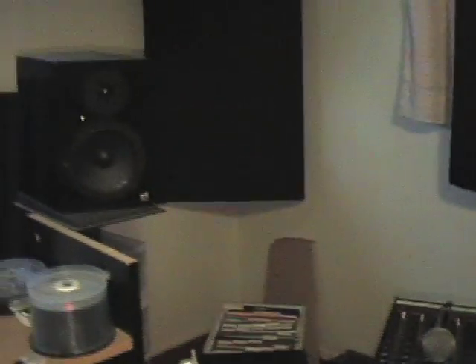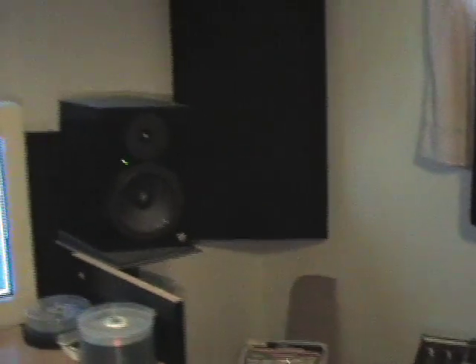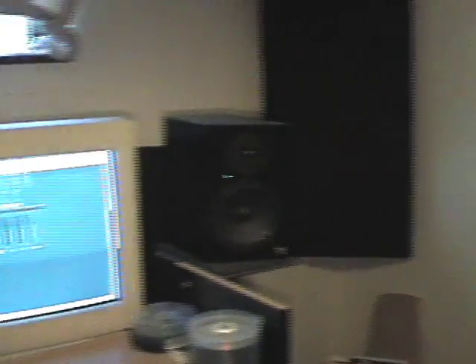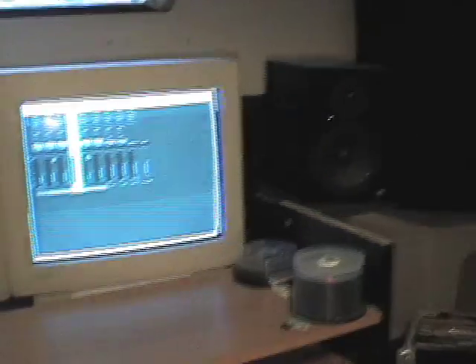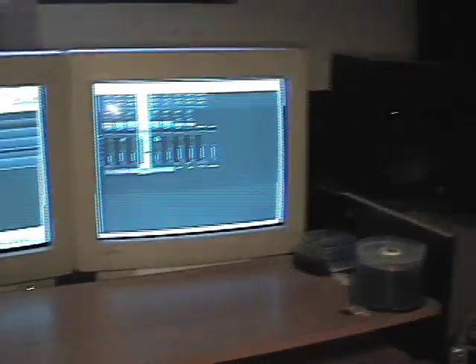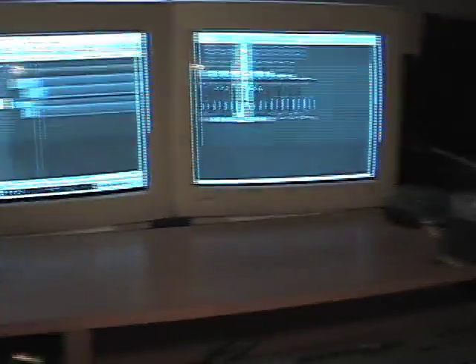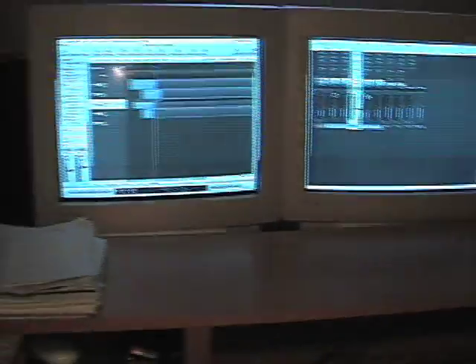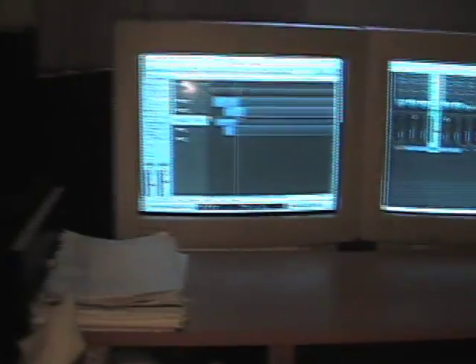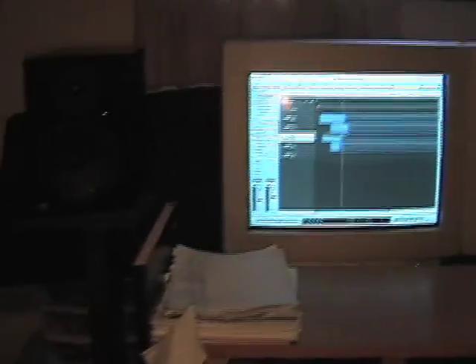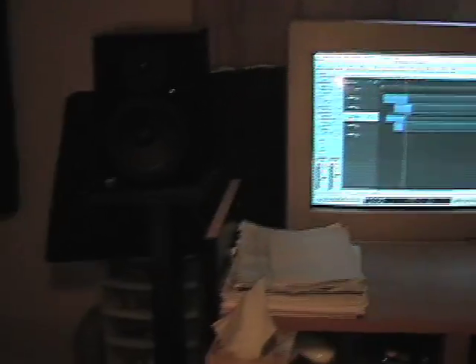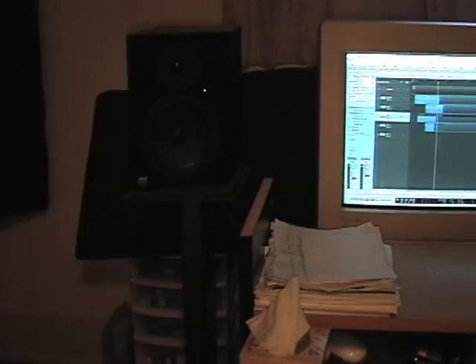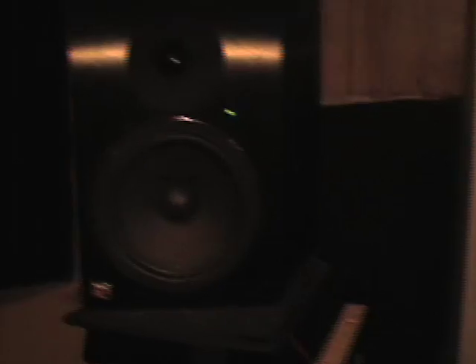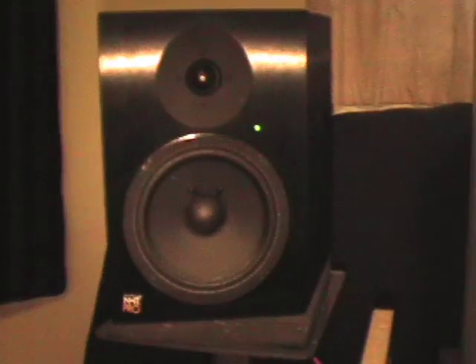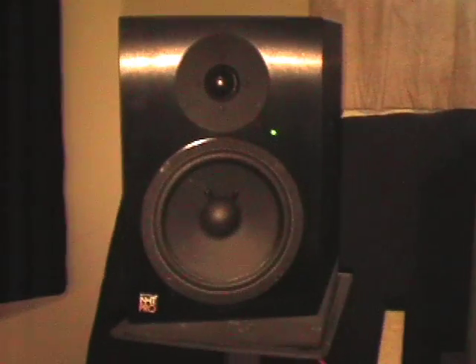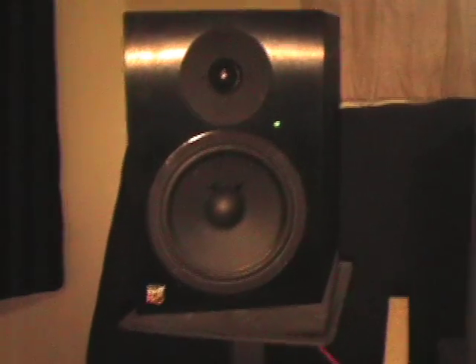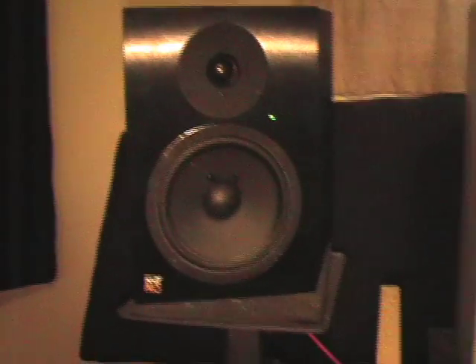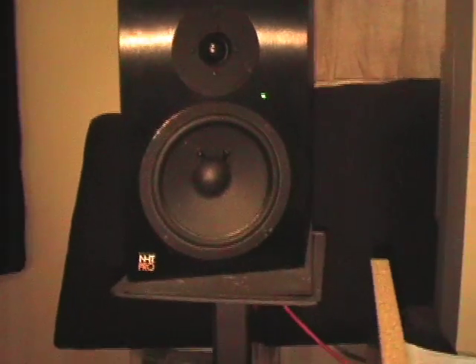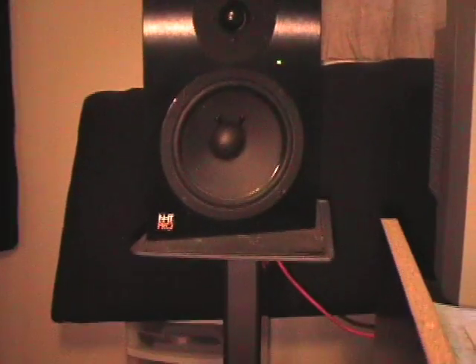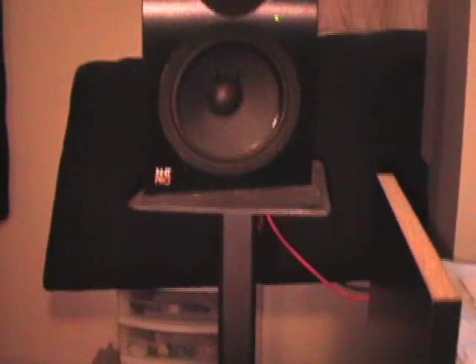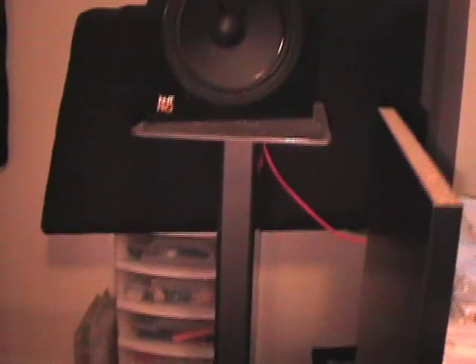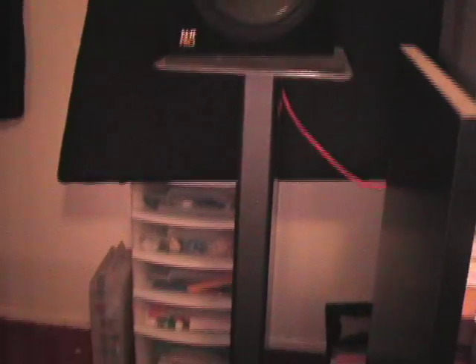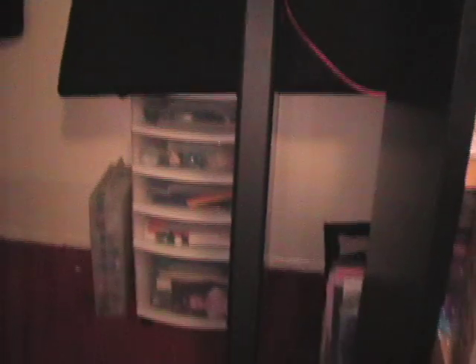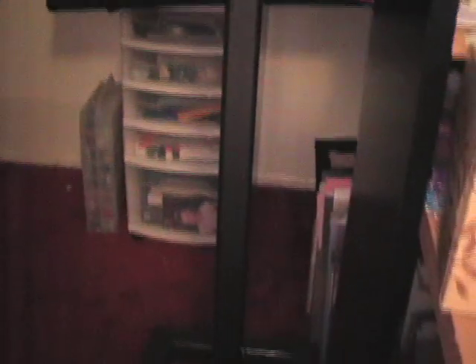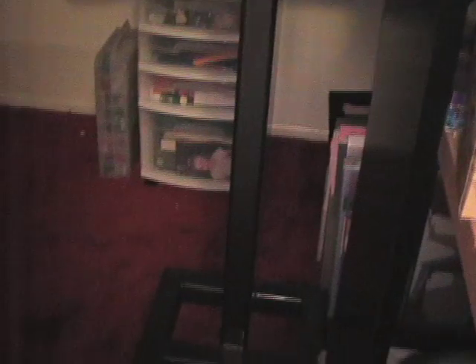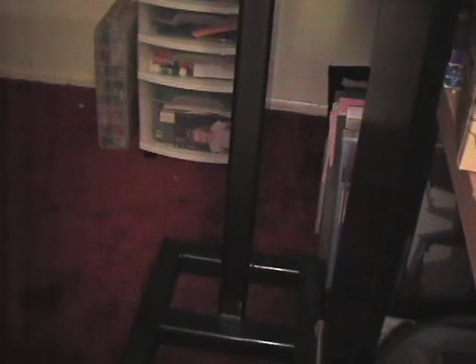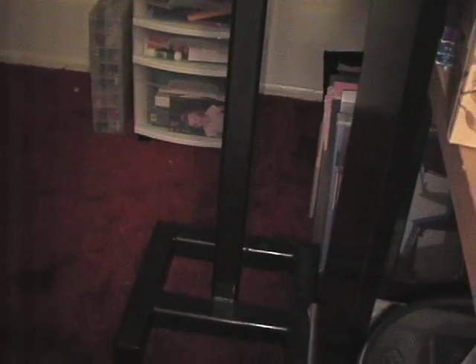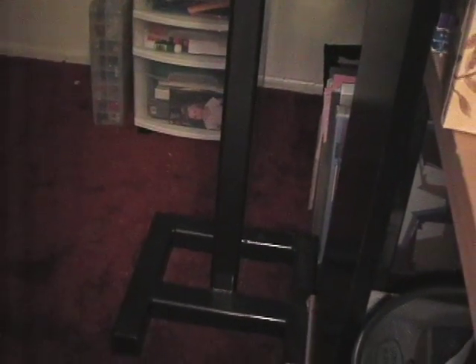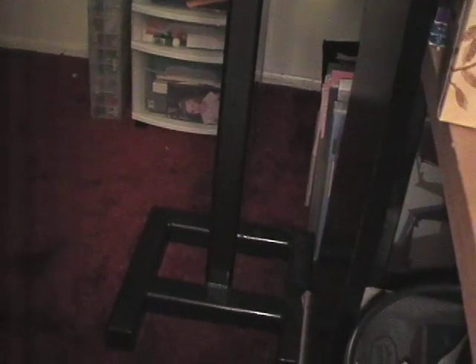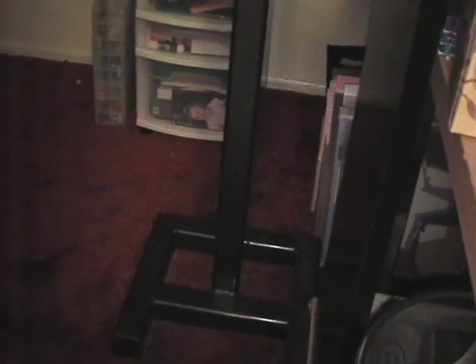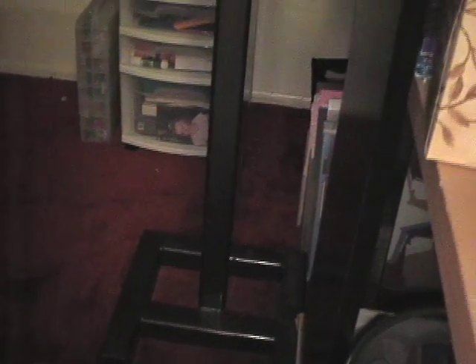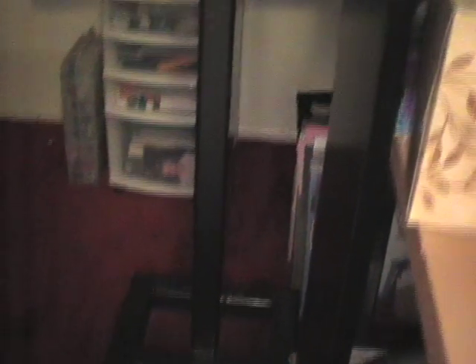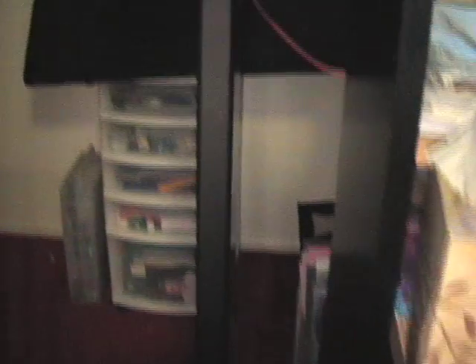Returning back to the main desk, we can see the stereo speaker monitors on either side. These NHT Pro A10s, which are a discontinued model, are both positioned on custom-made metal stands designed for decoupling the sound from the floor.